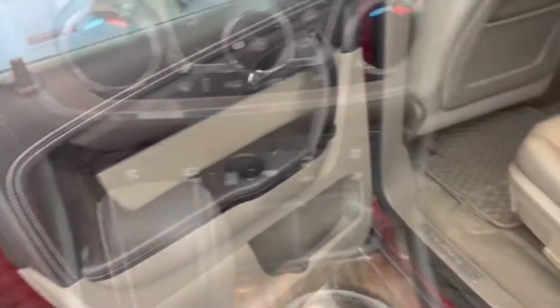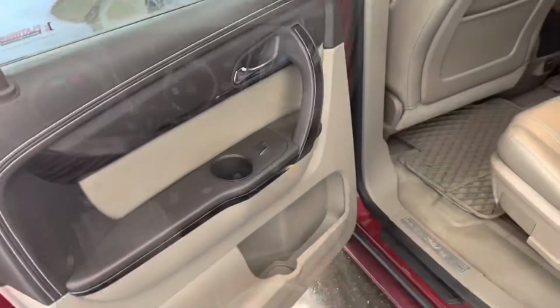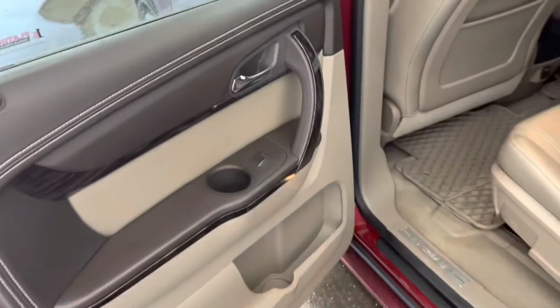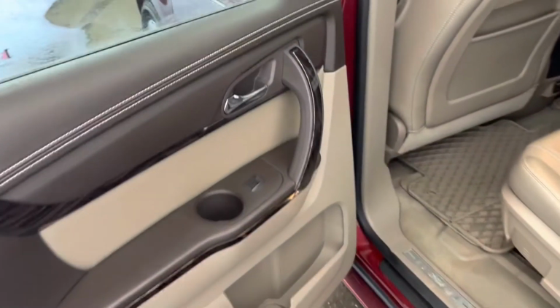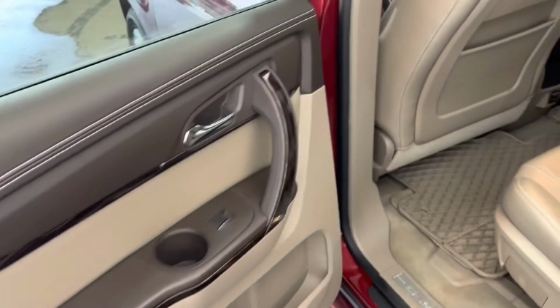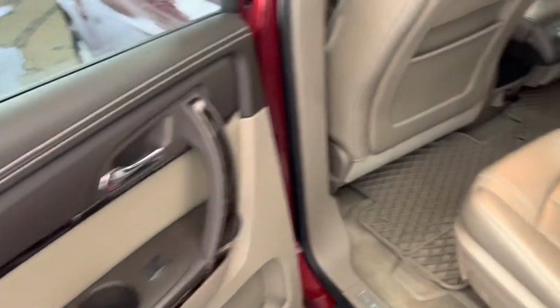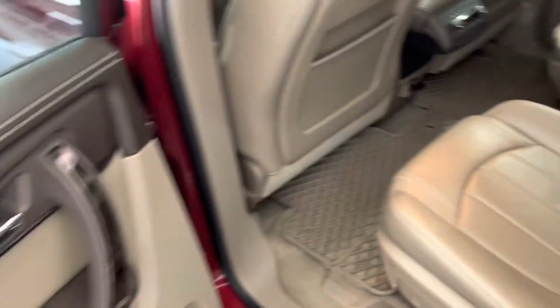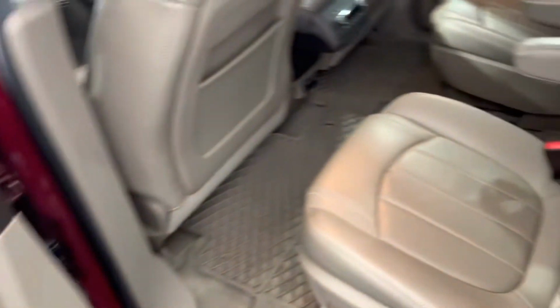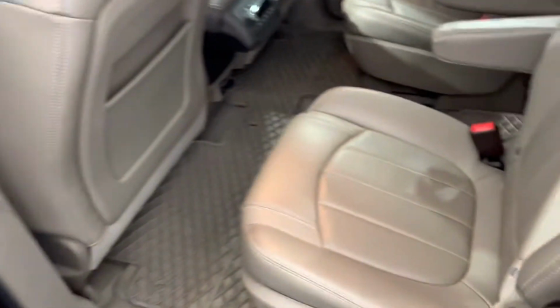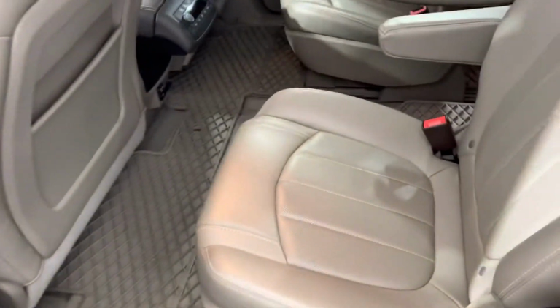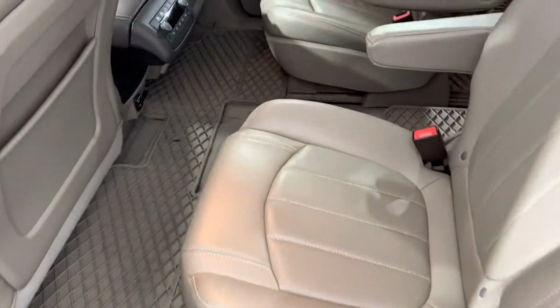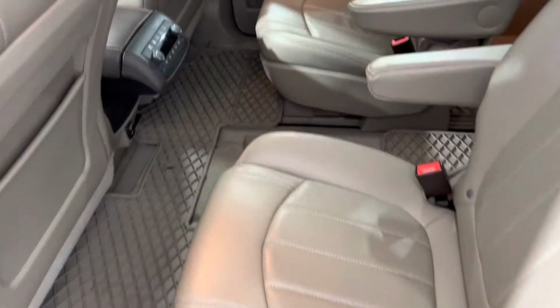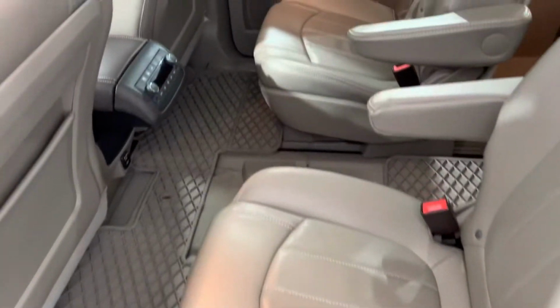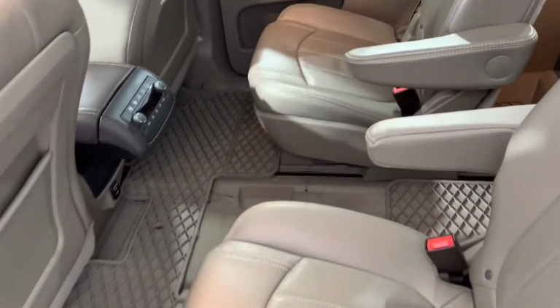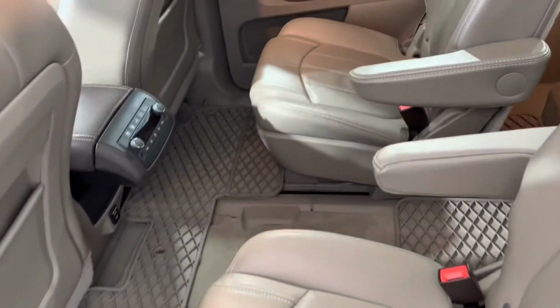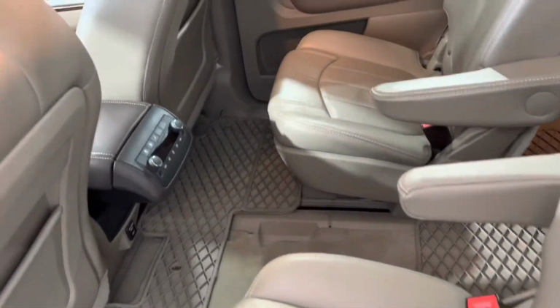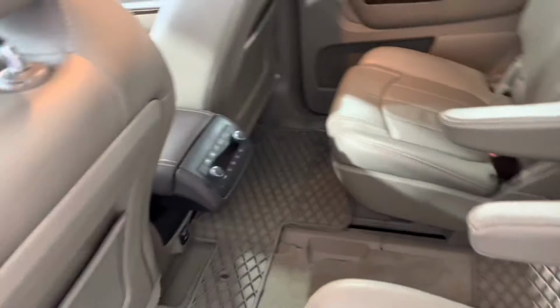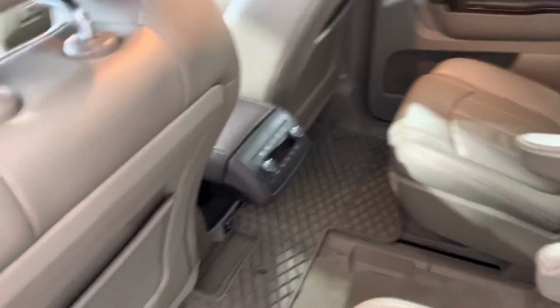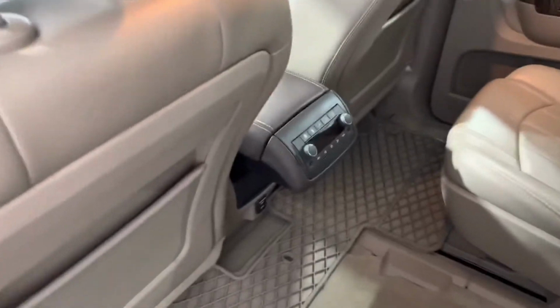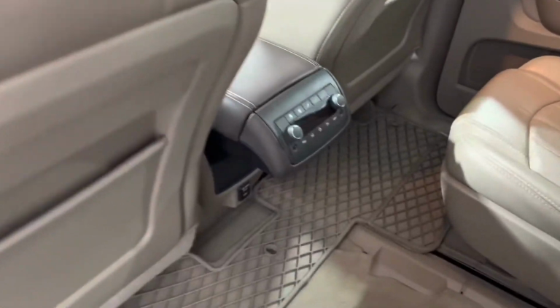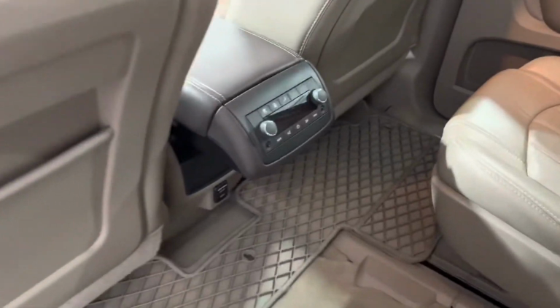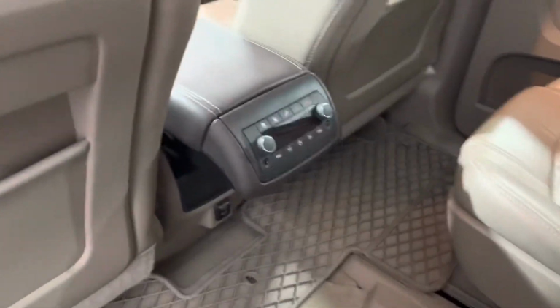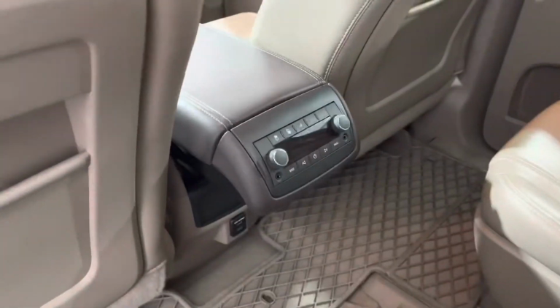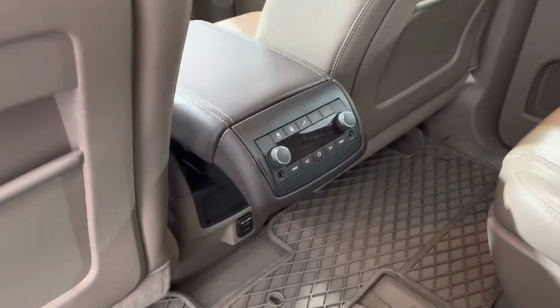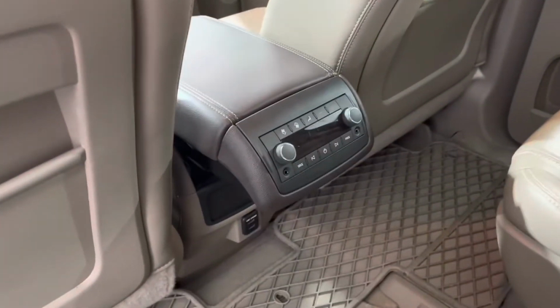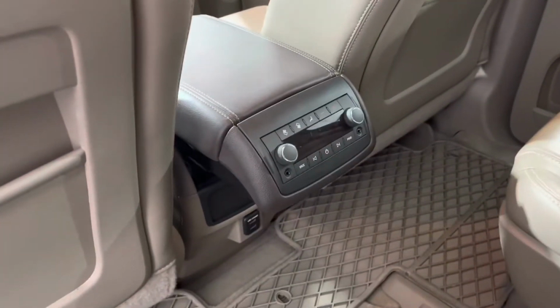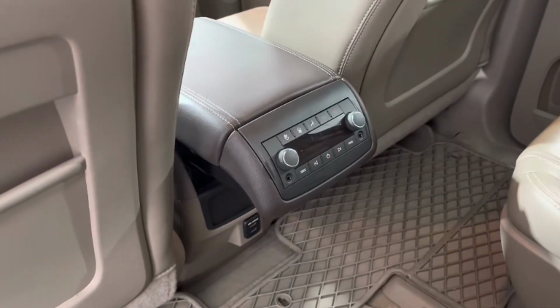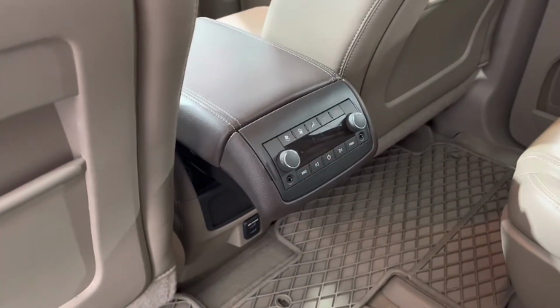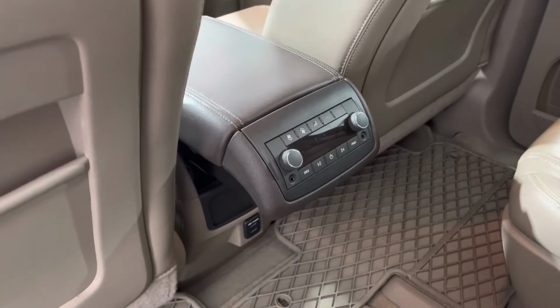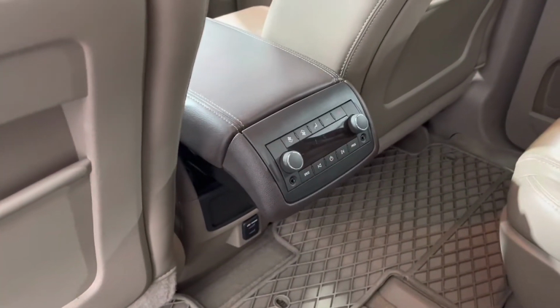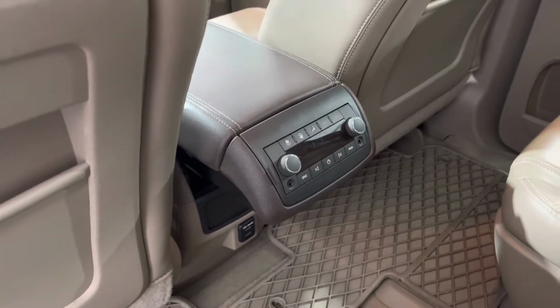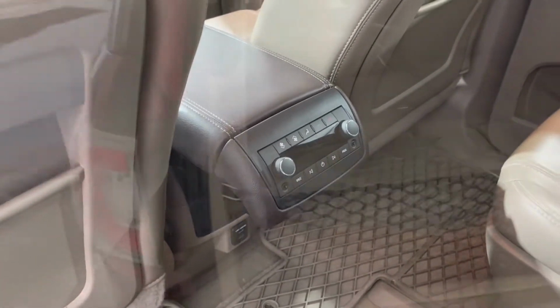Coming into the back, we've got our leather seats and bucket seats and our individual climate control.